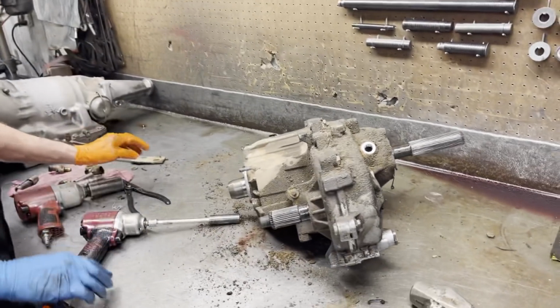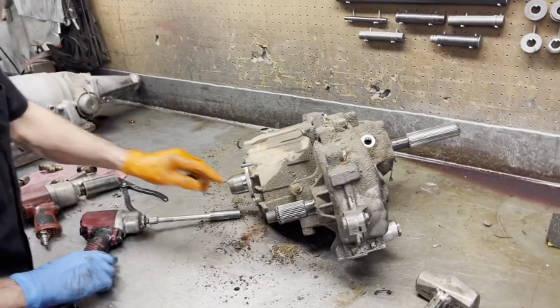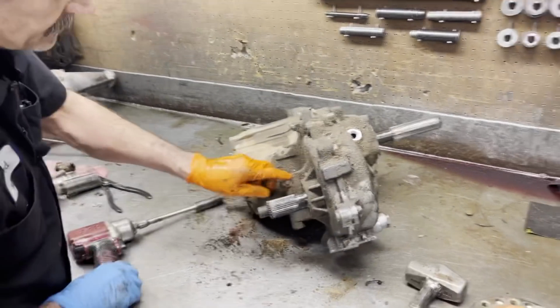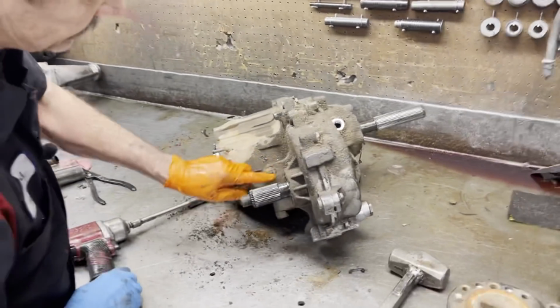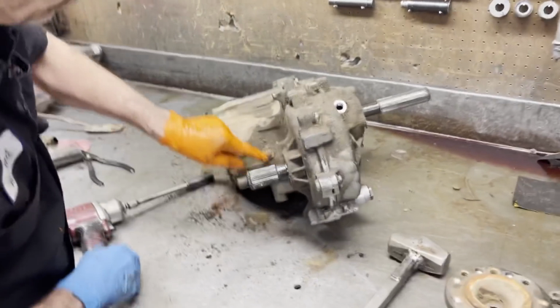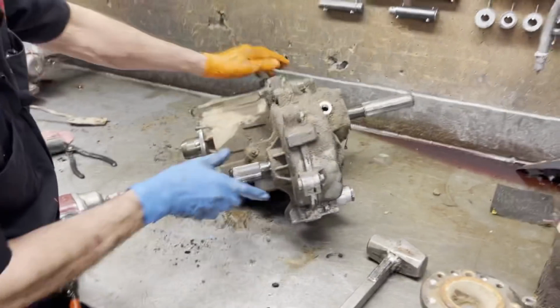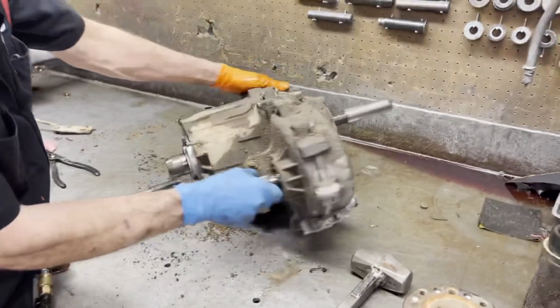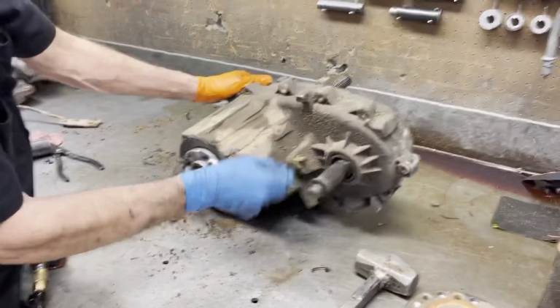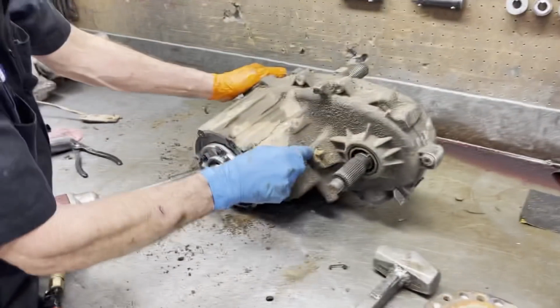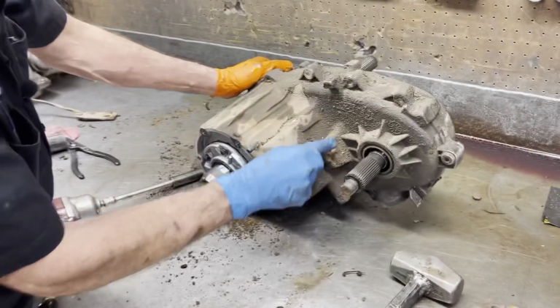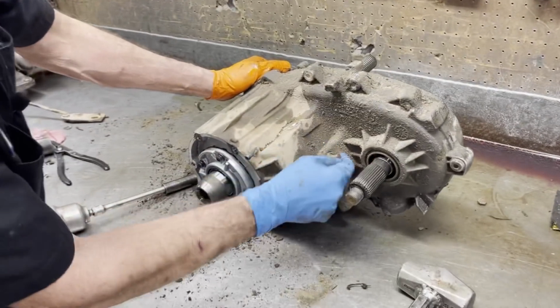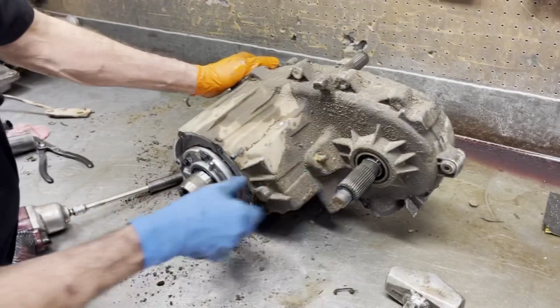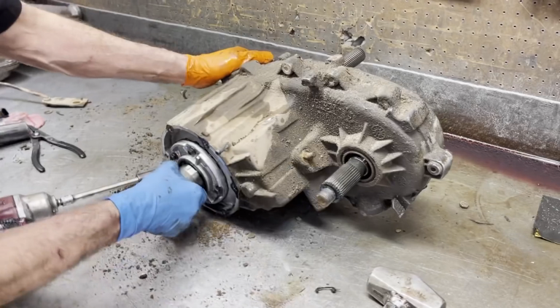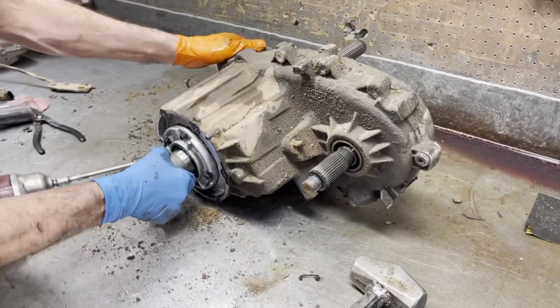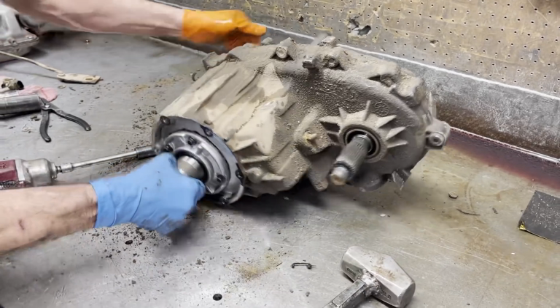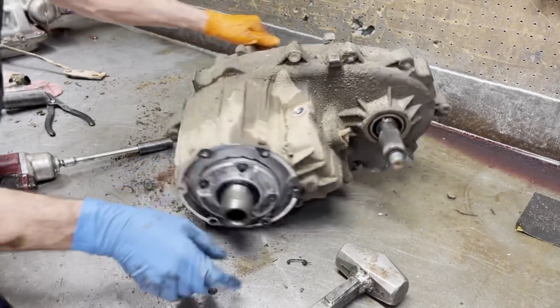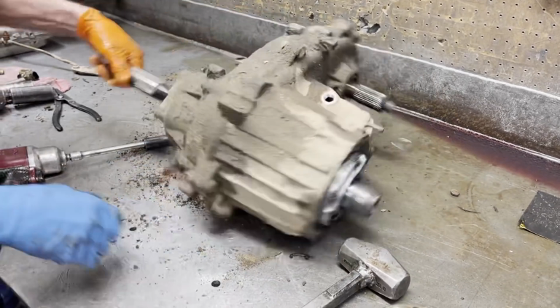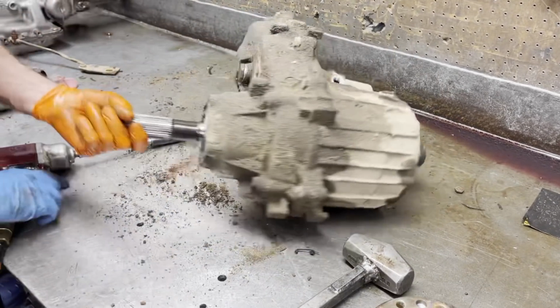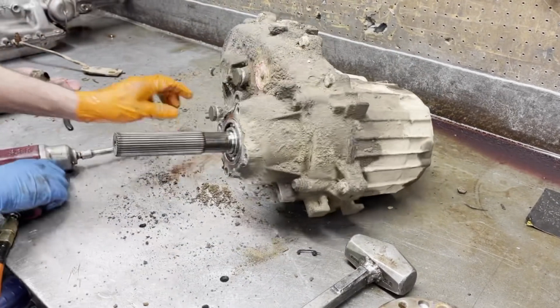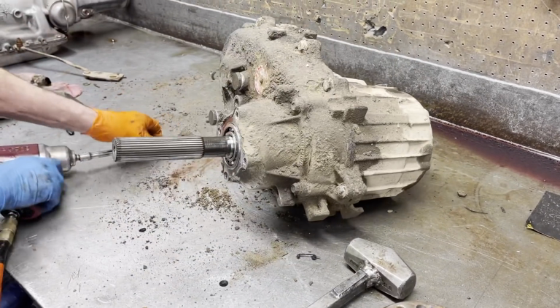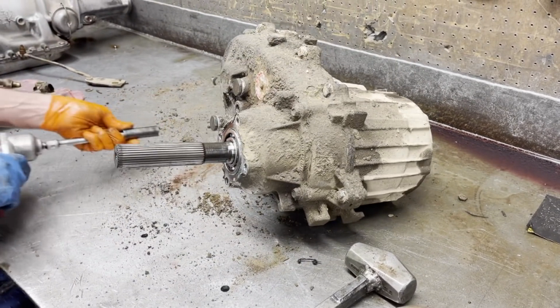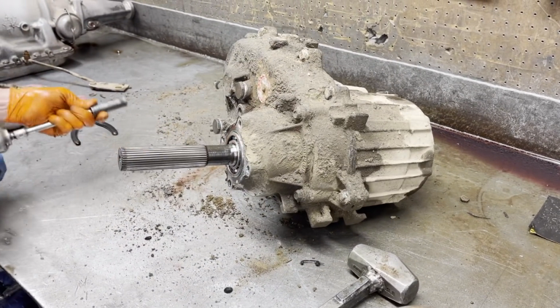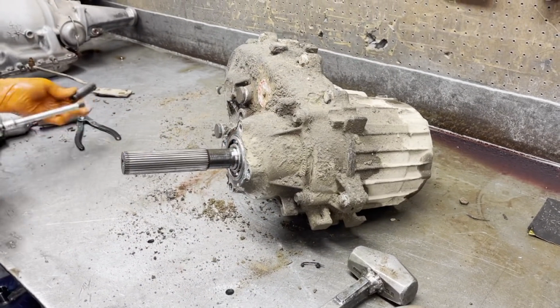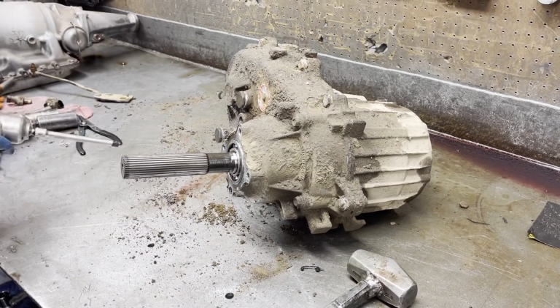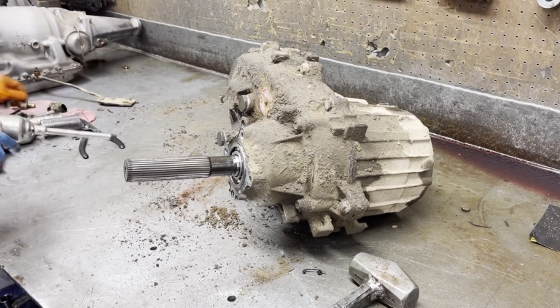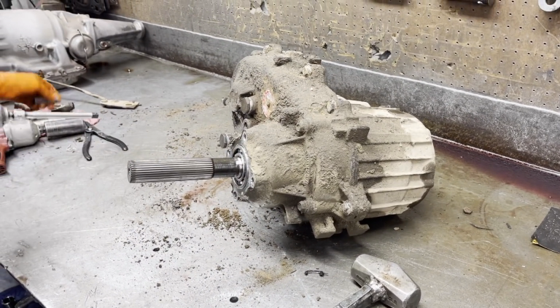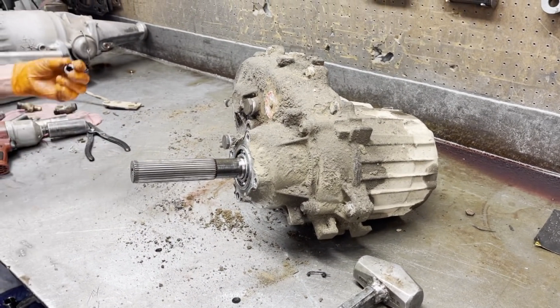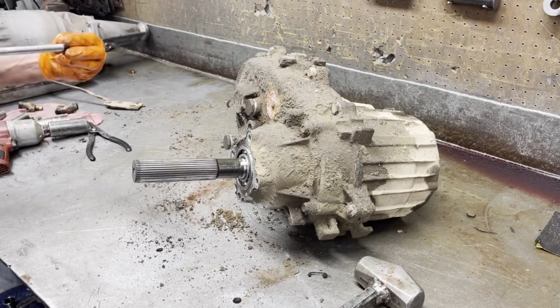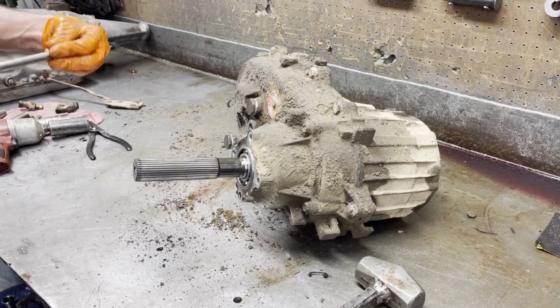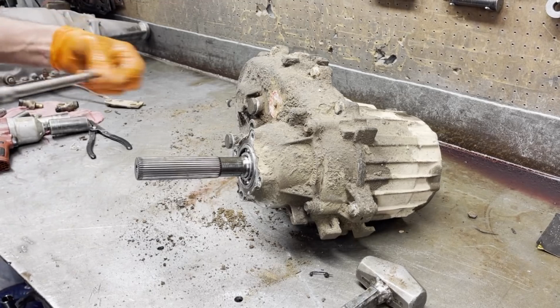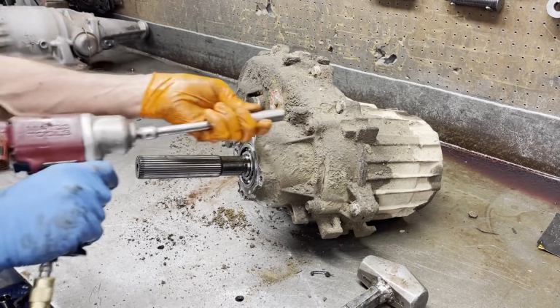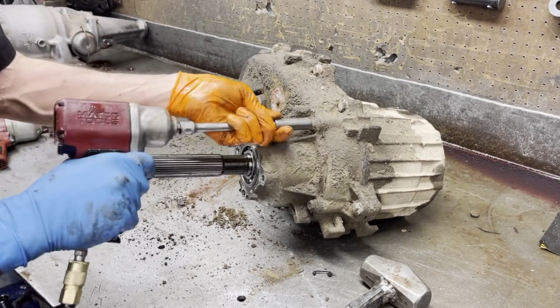There's a seal under here. When you change this, you want to make sure you change that seal — that would be the worst thing not to do, because then you'd have a leak after you got it in, and that seal is really hard to change.